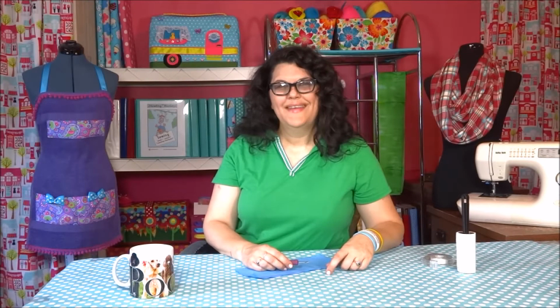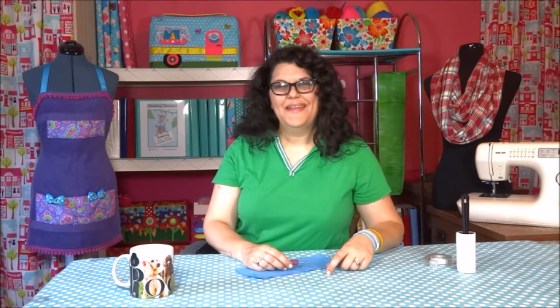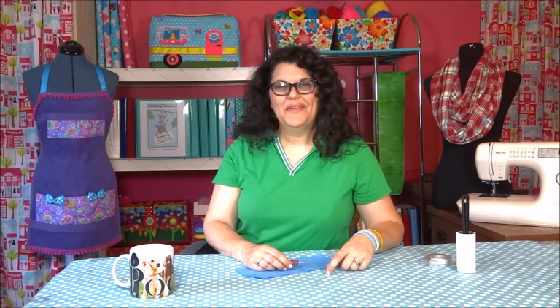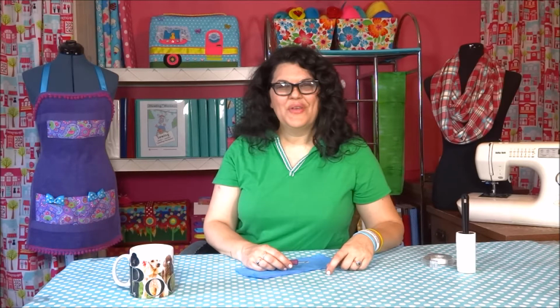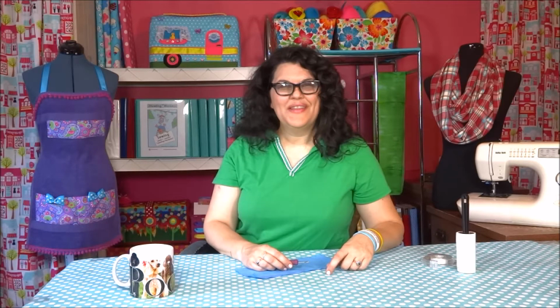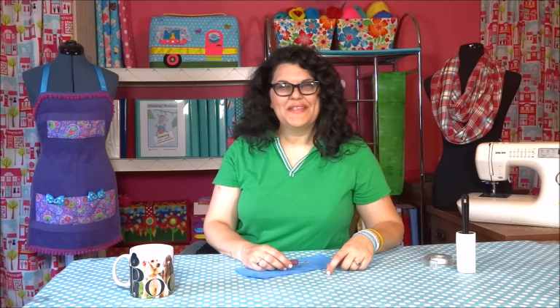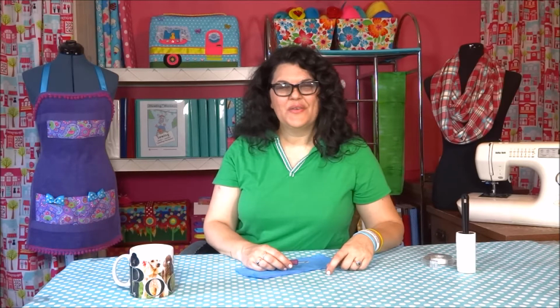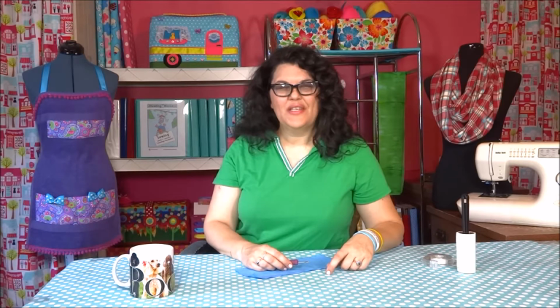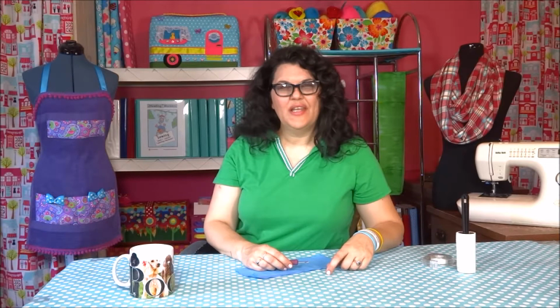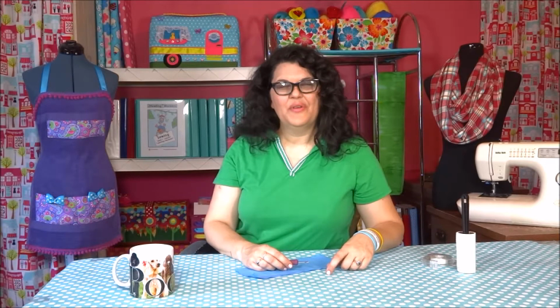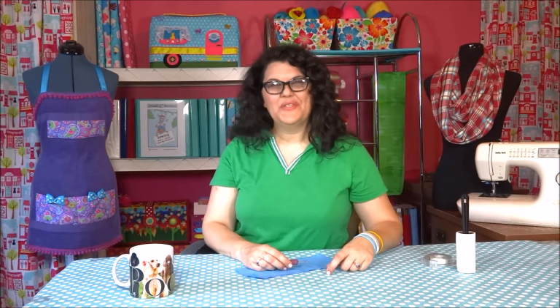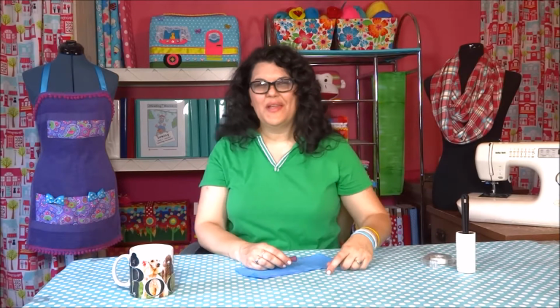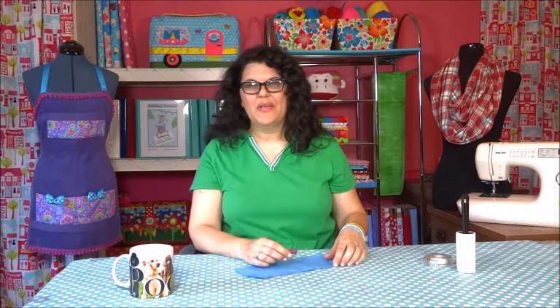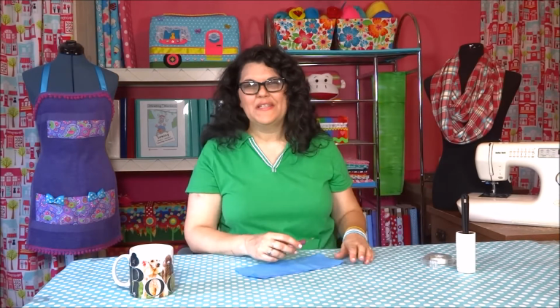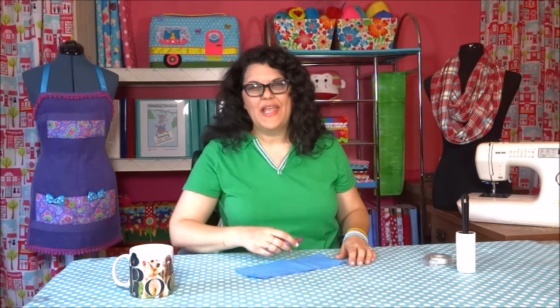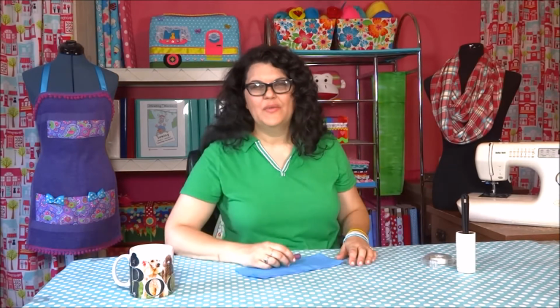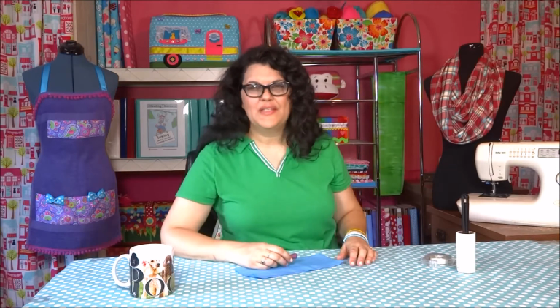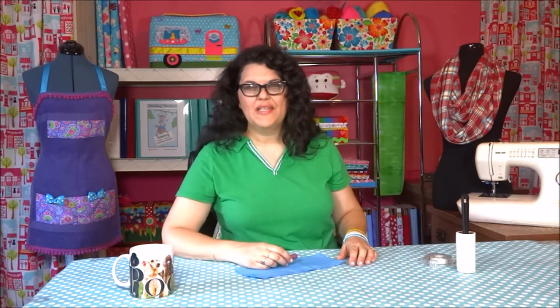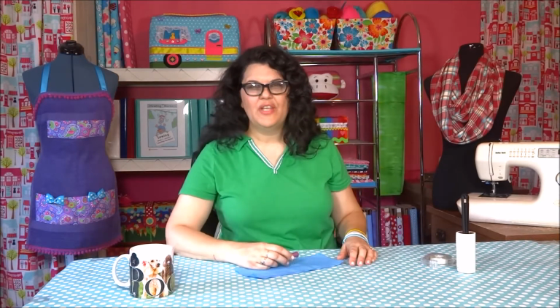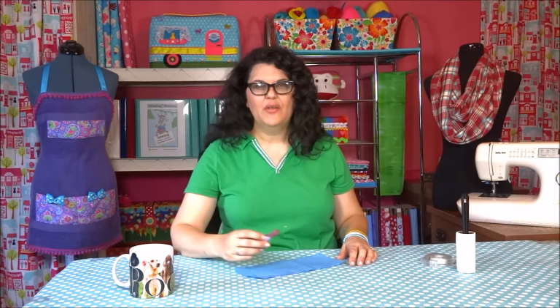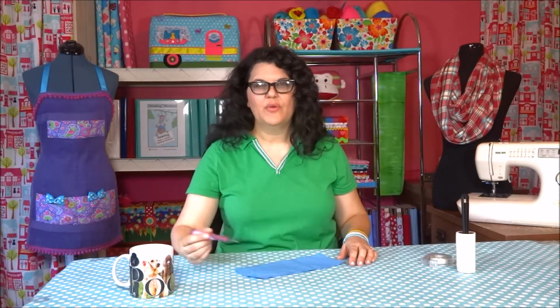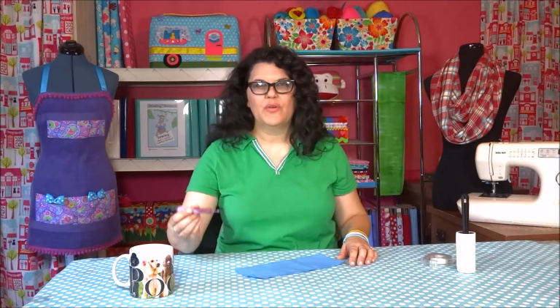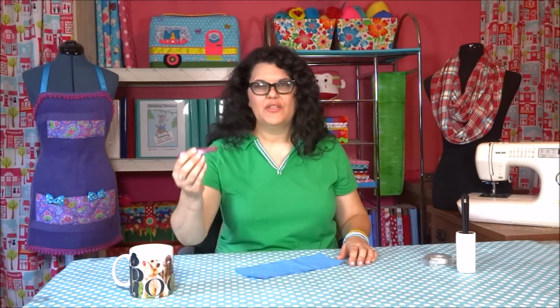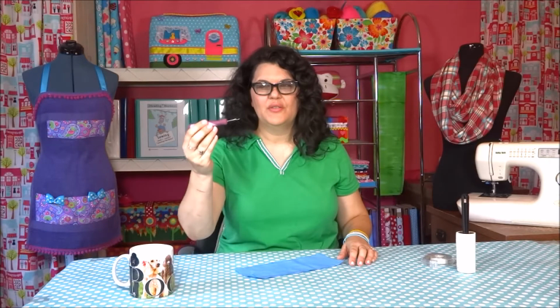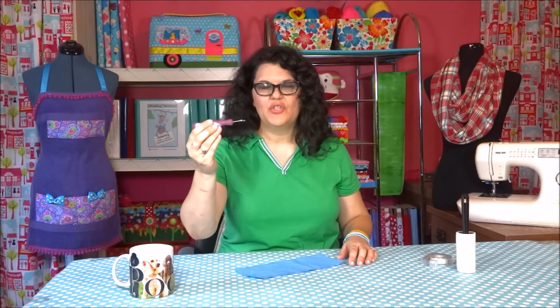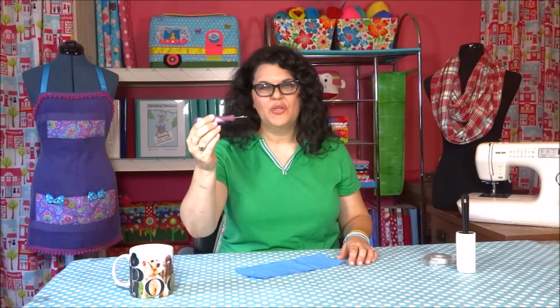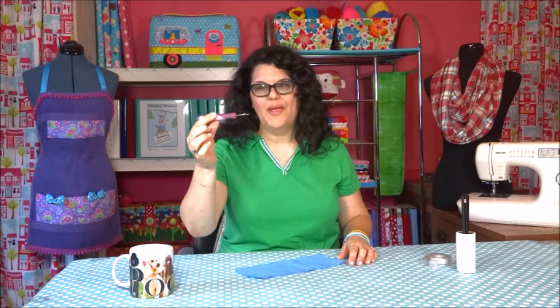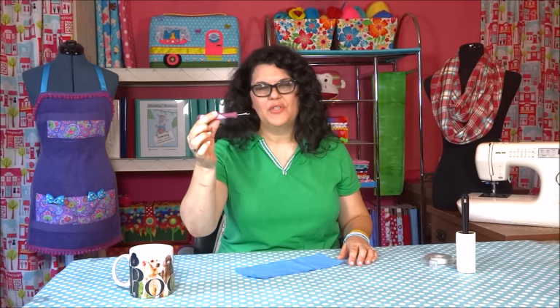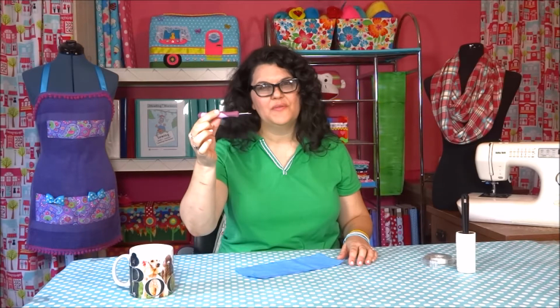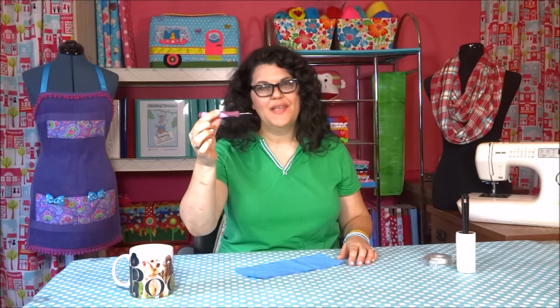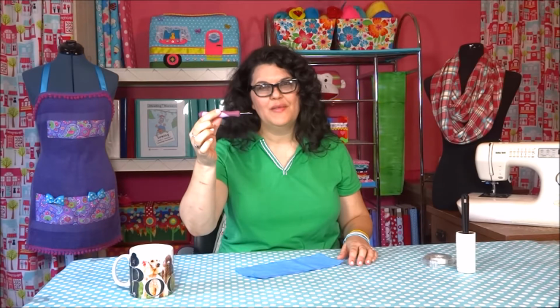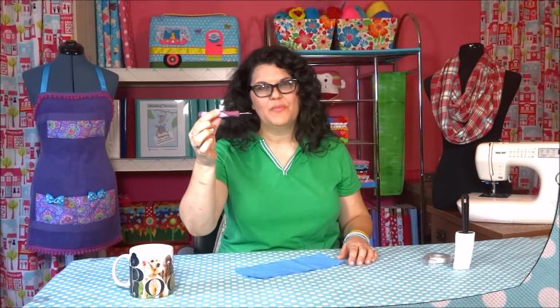Hello everyone. This is Christina from Two Howling Monkeys, and with today's video, we're going to show you how to use a seam ripper.